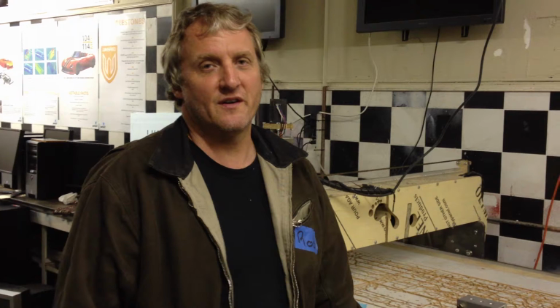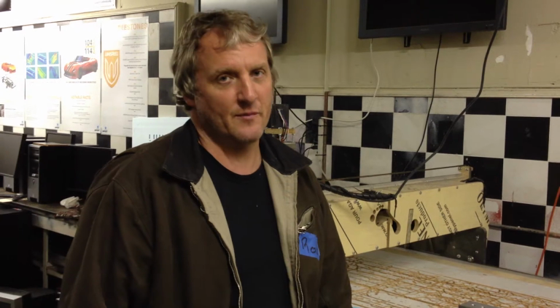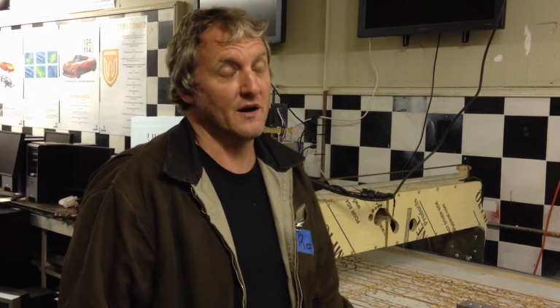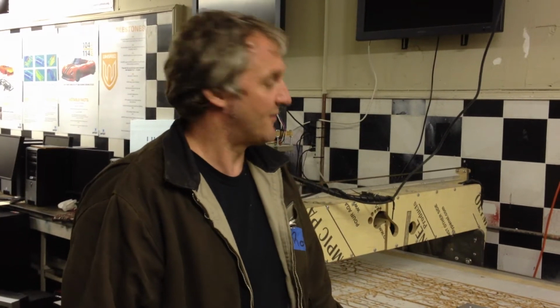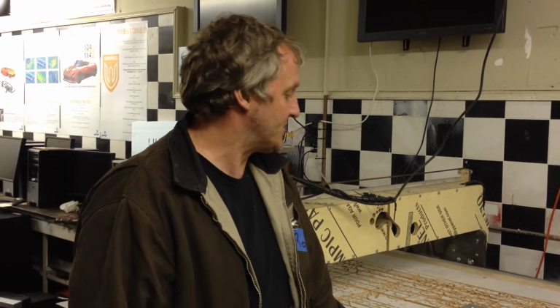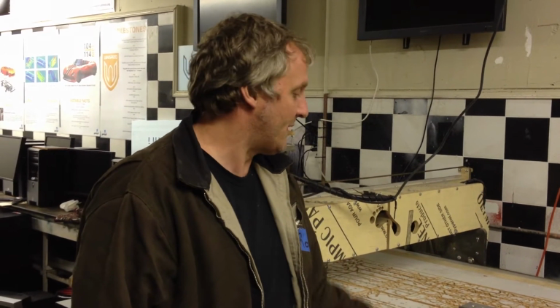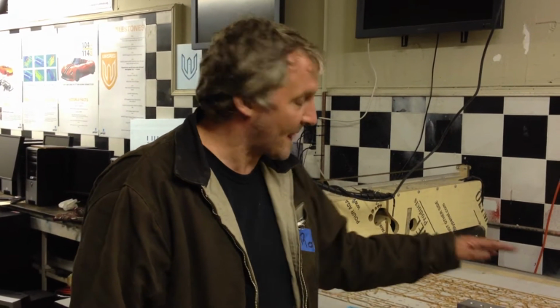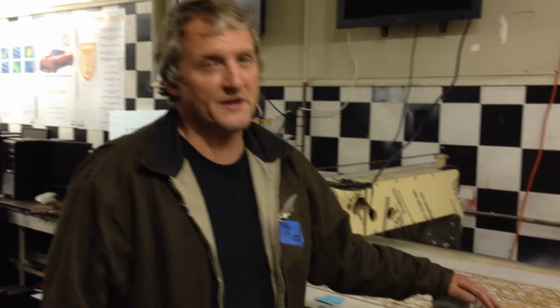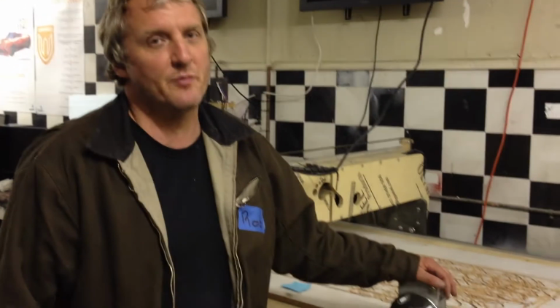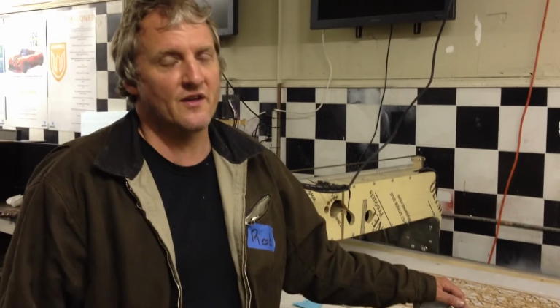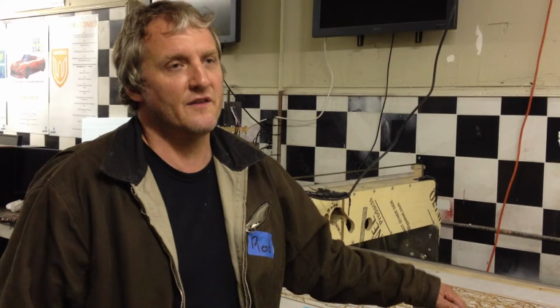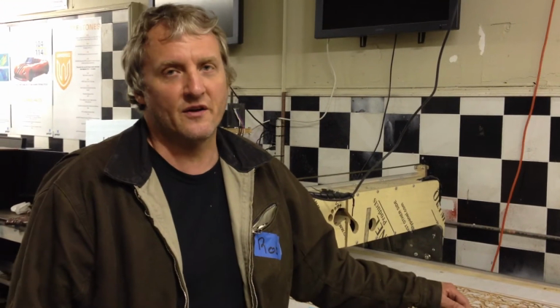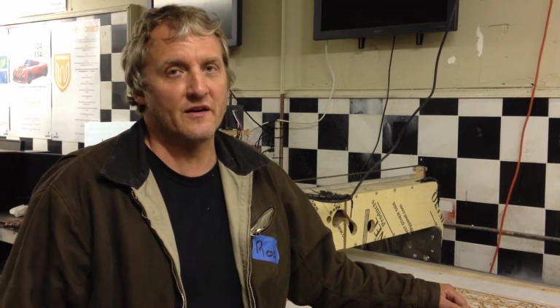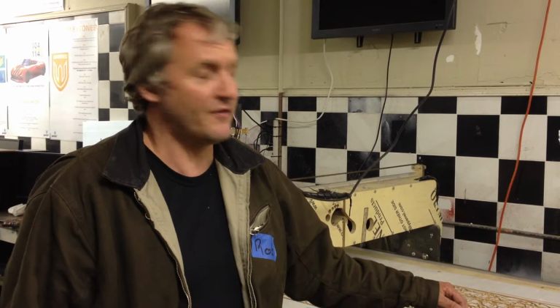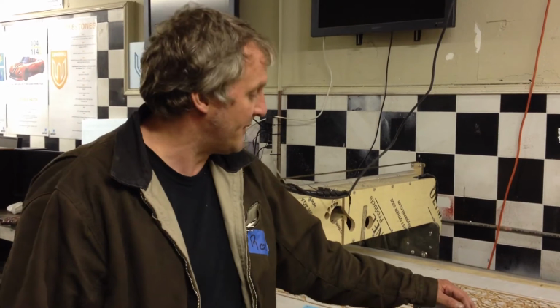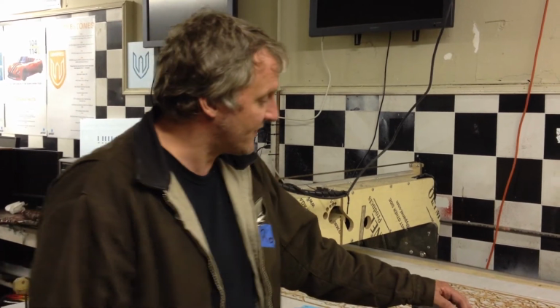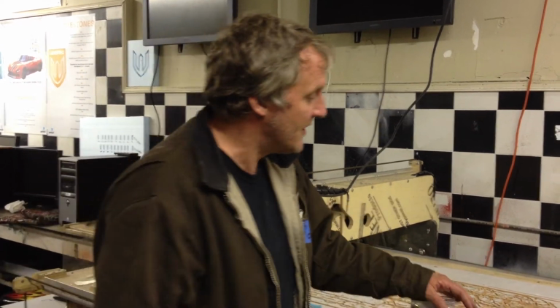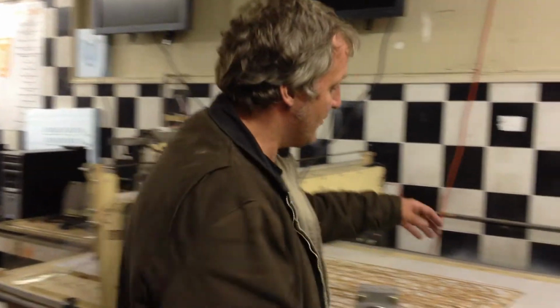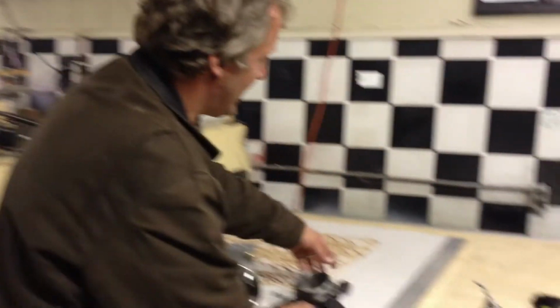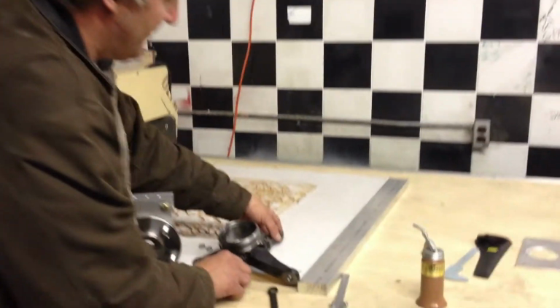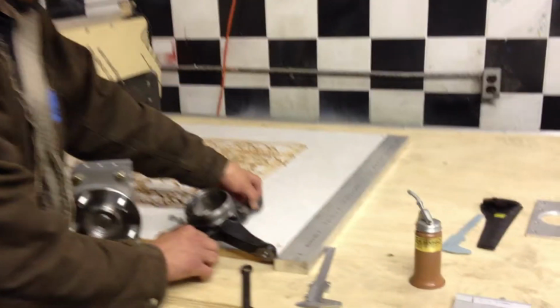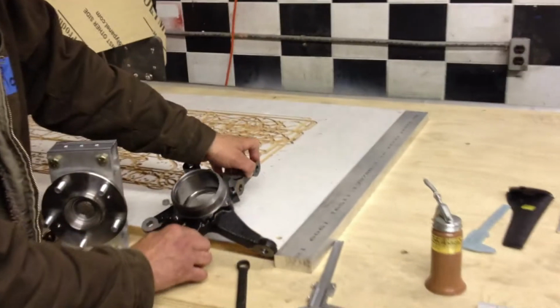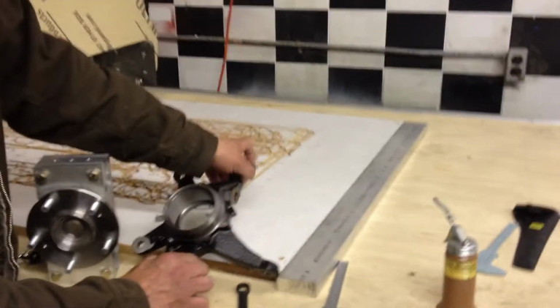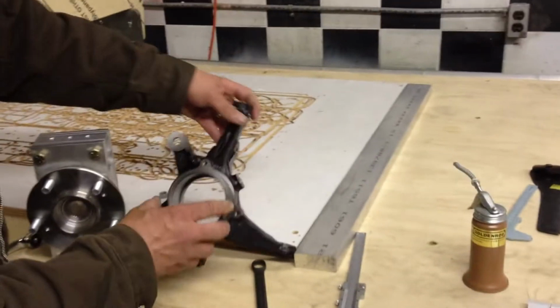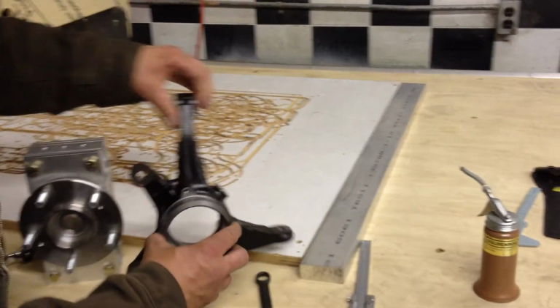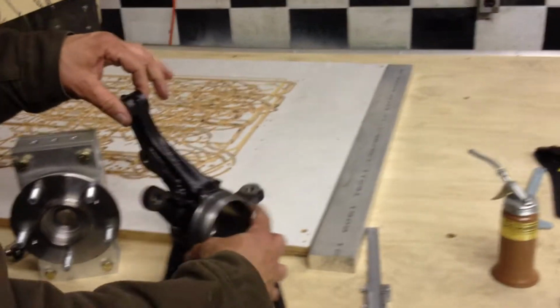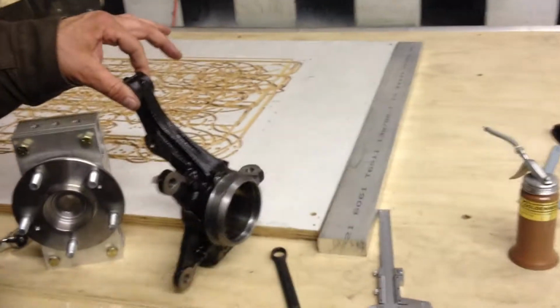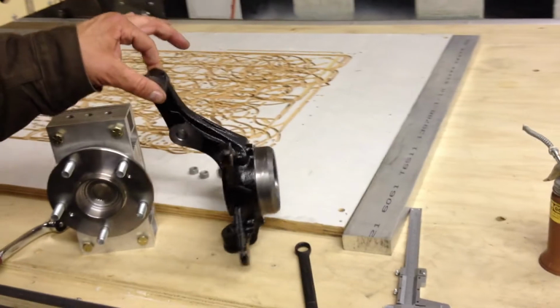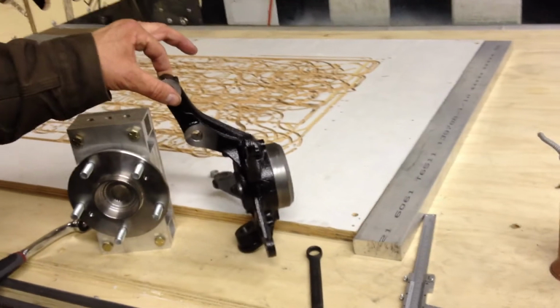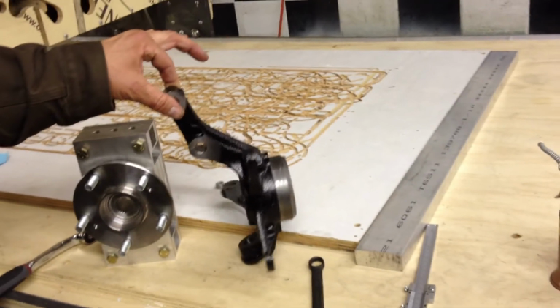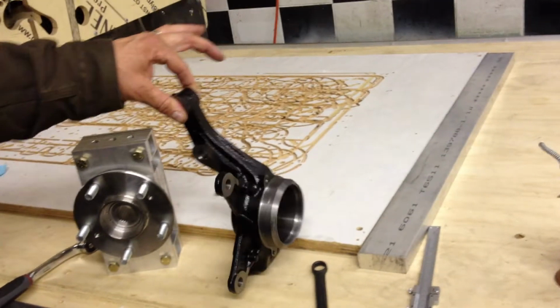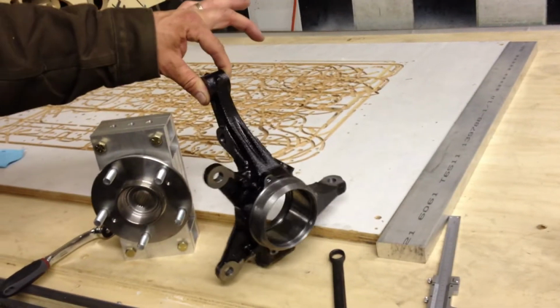We're going to talk about the modular suspension upright. A suspension upright is the heart of any car's steering and front suspension system. Normally, this part would be made in a foundry. This is a cast iron piece made by Honda.